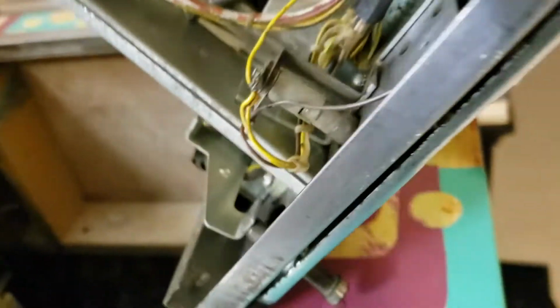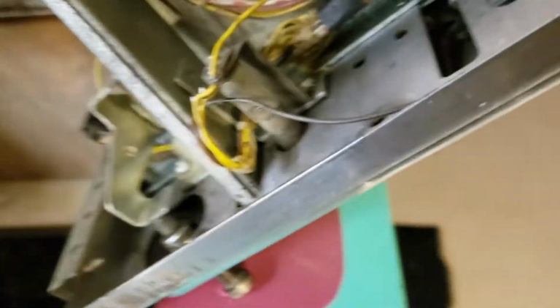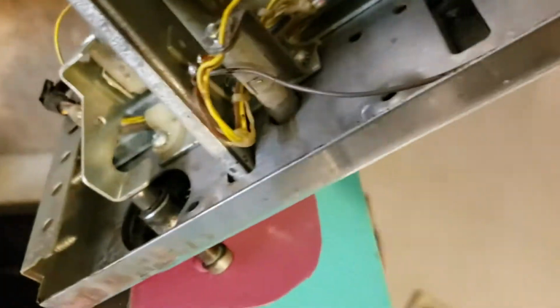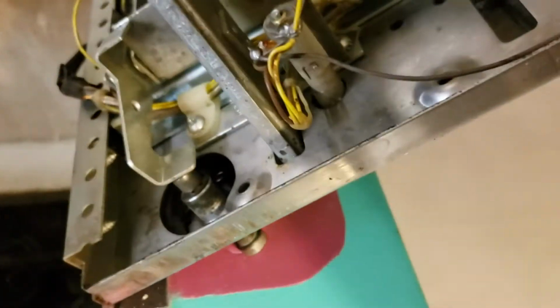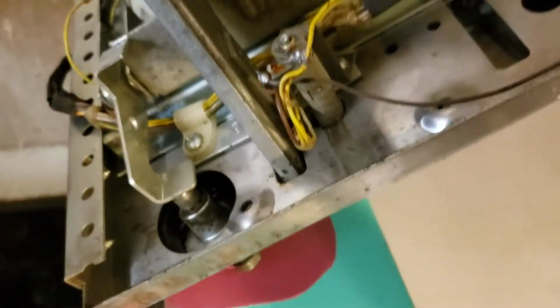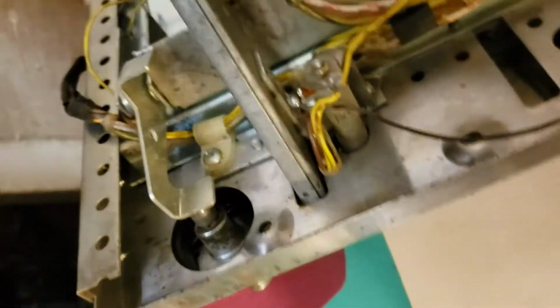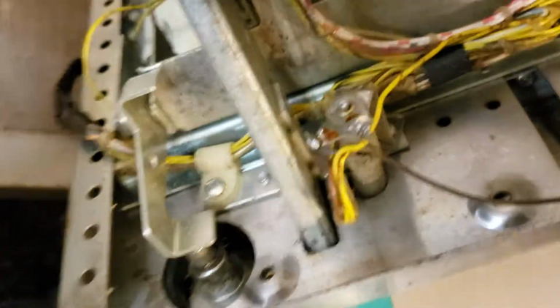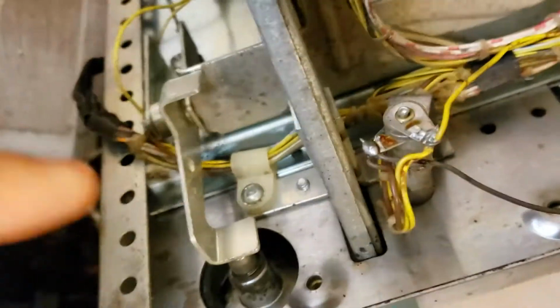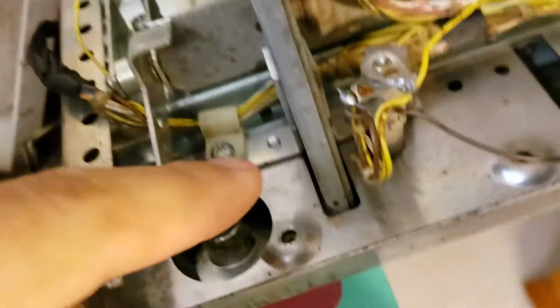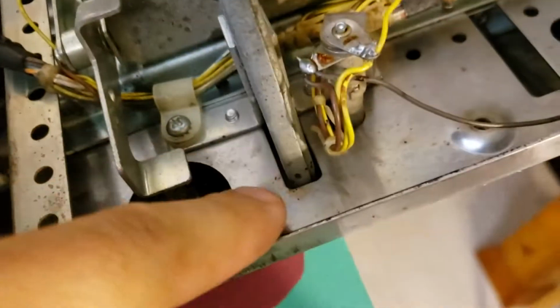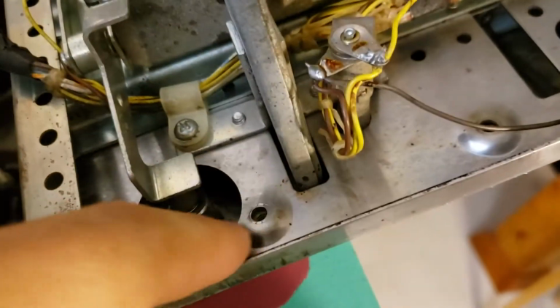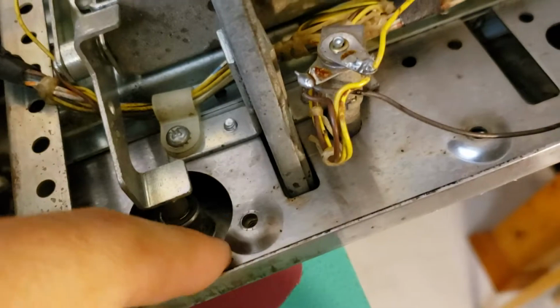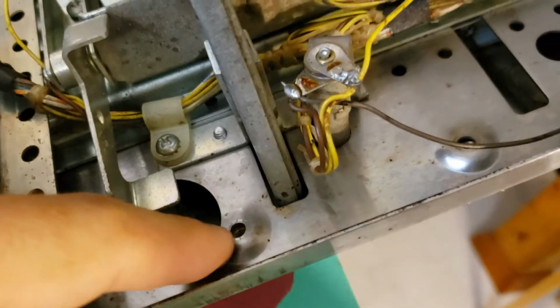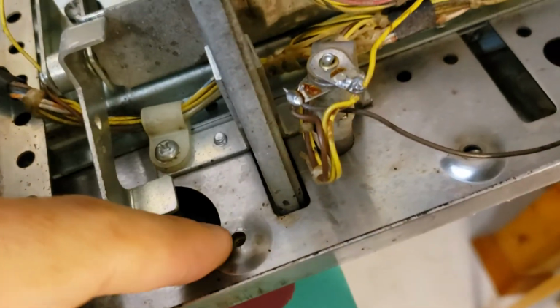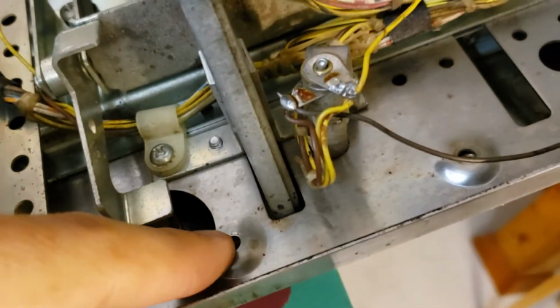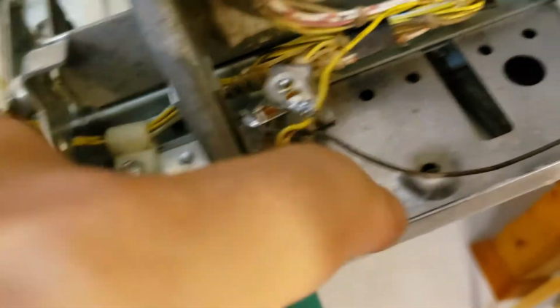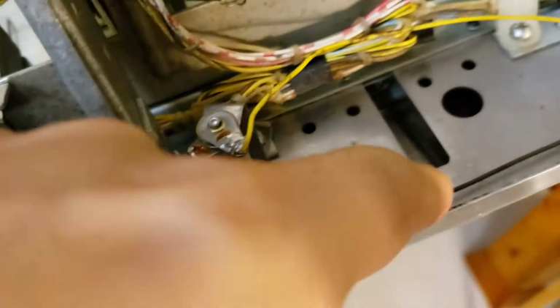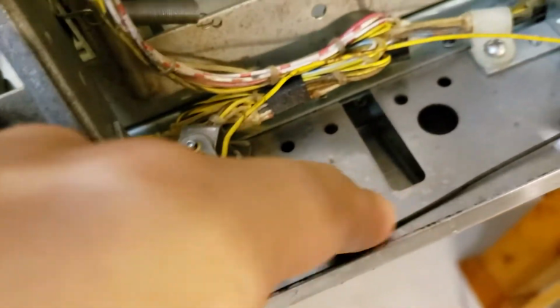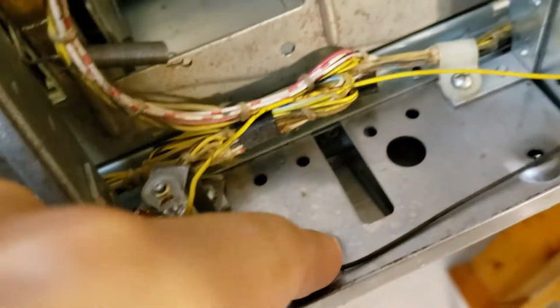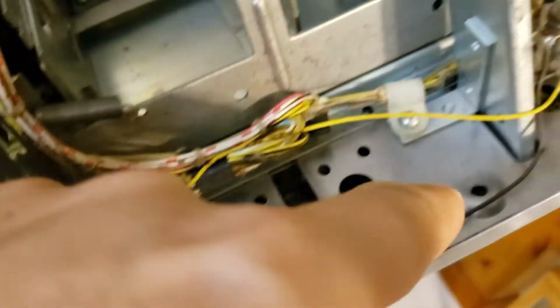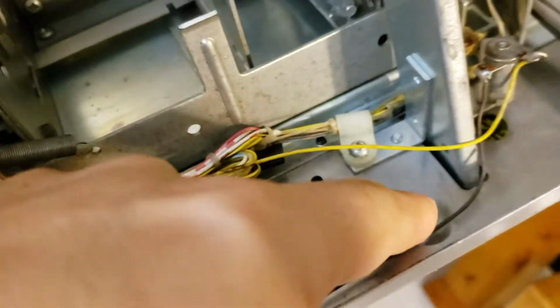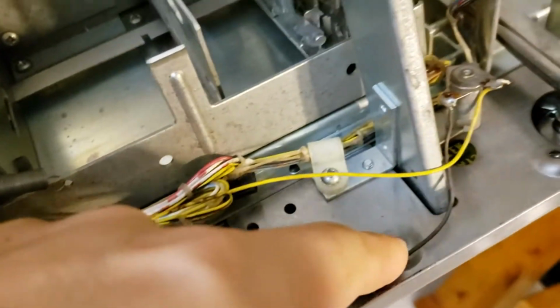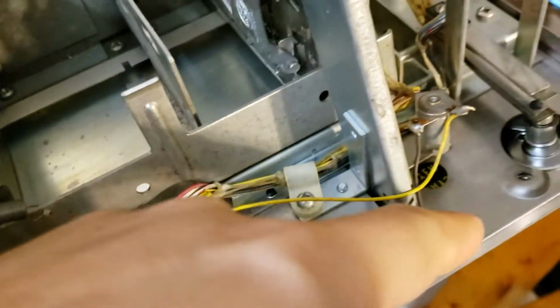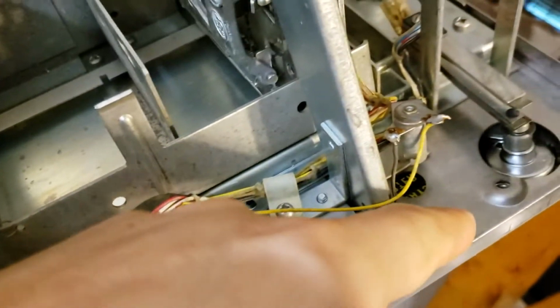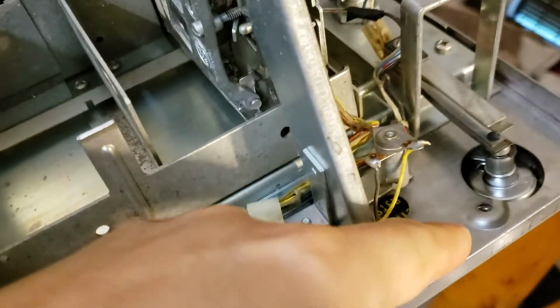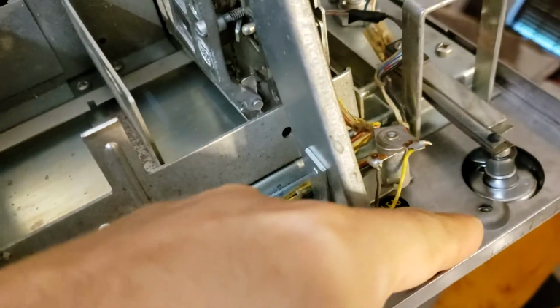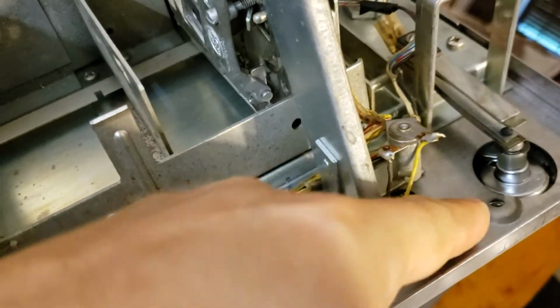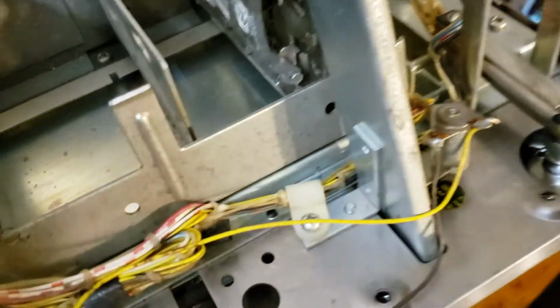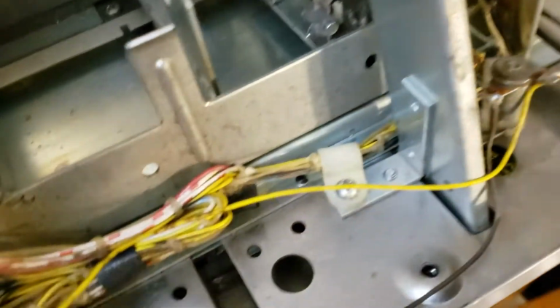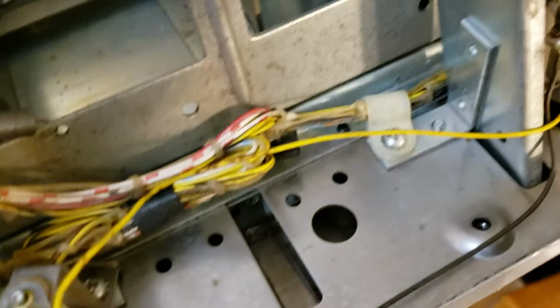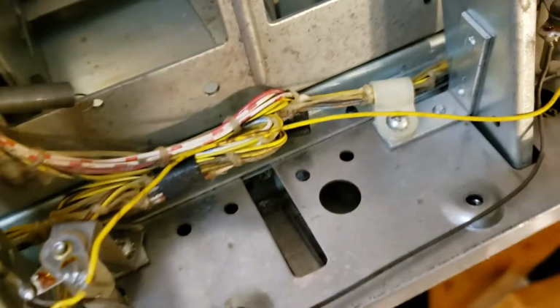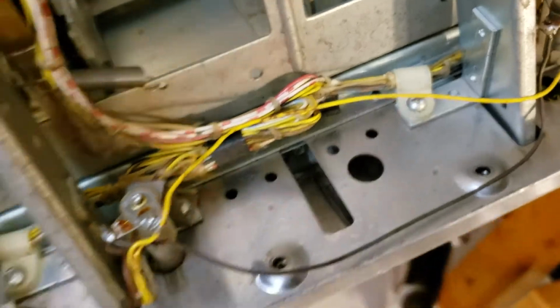Open up the coin door and you're gonna have four screws — I've already taken out here: one, two, three, four. There's gonna be four screws there that you have to take out.